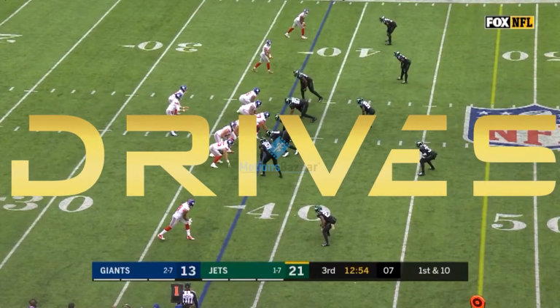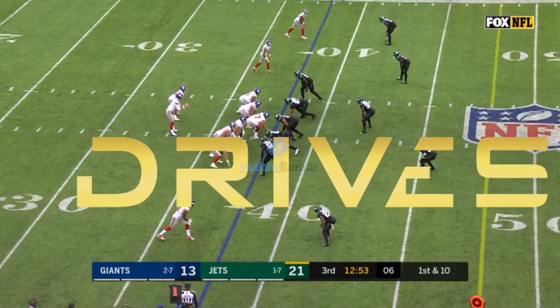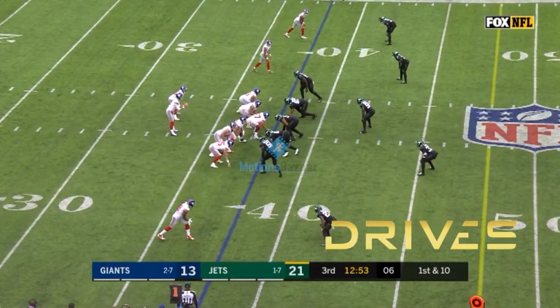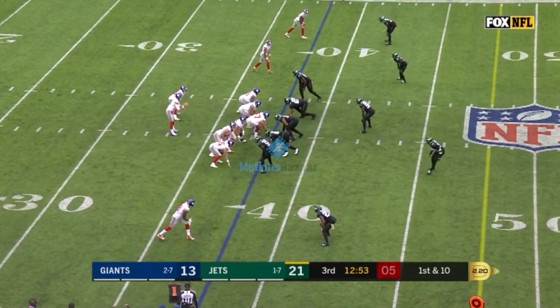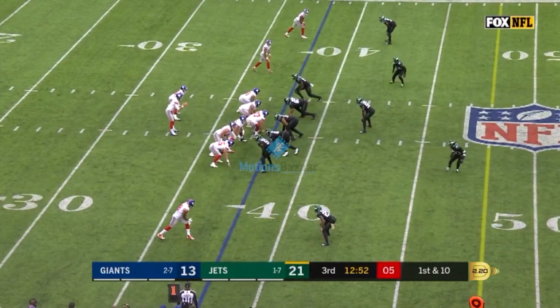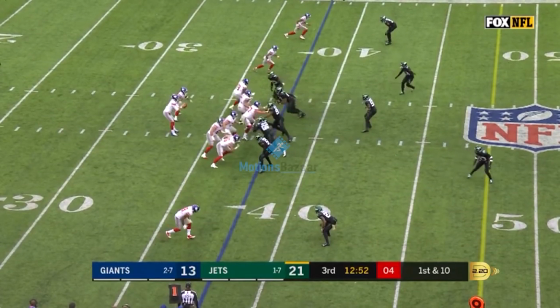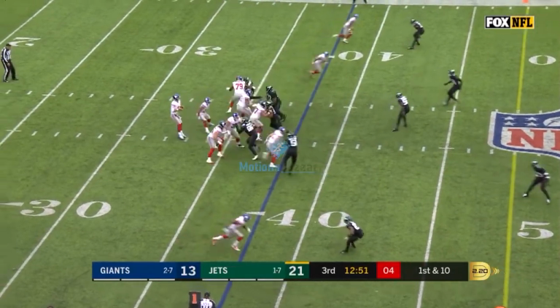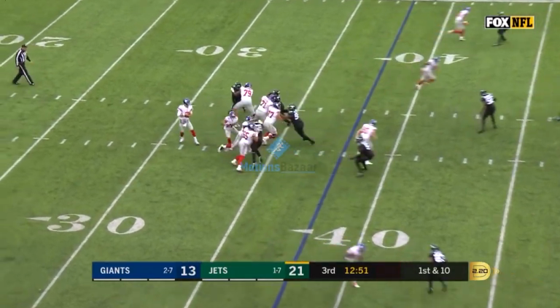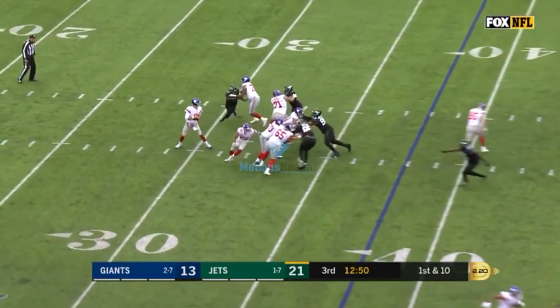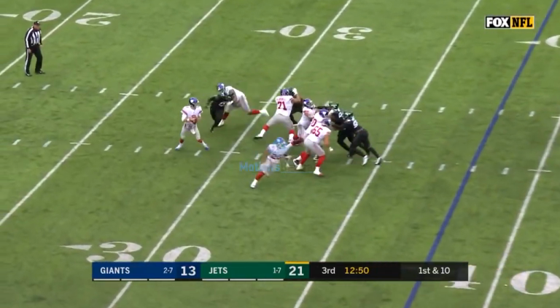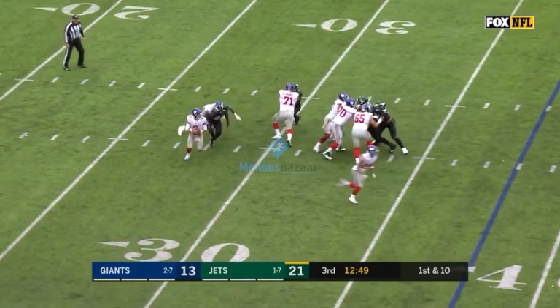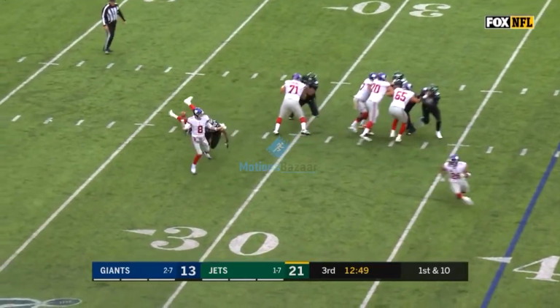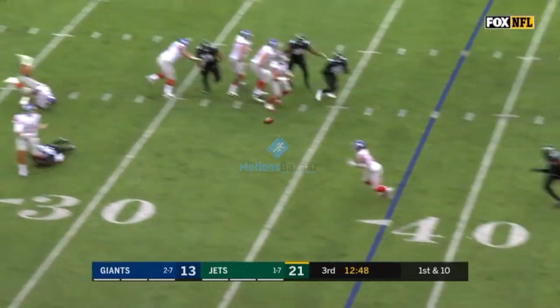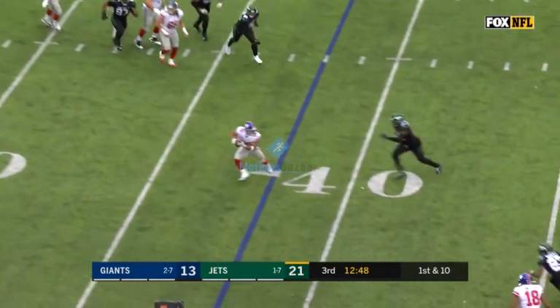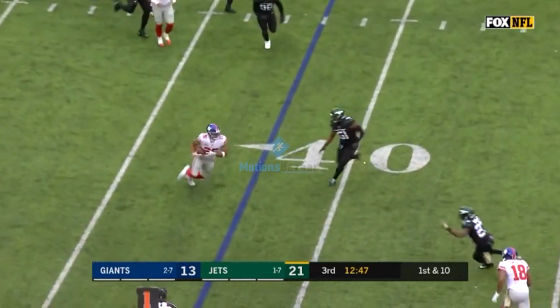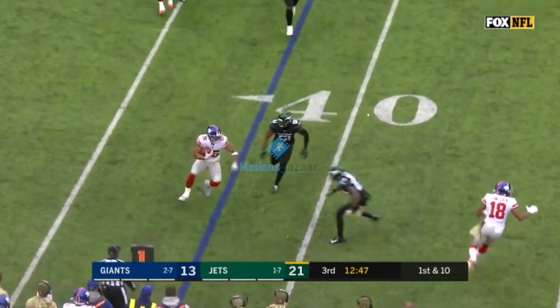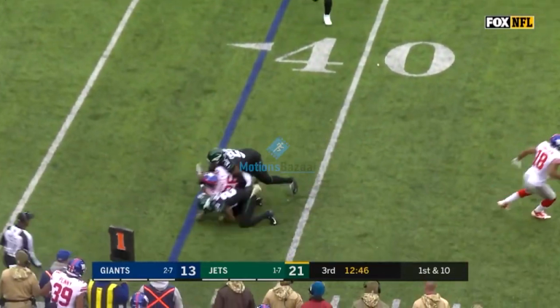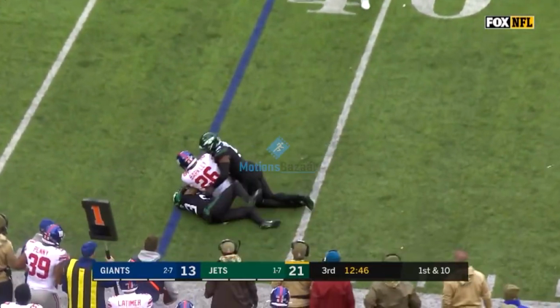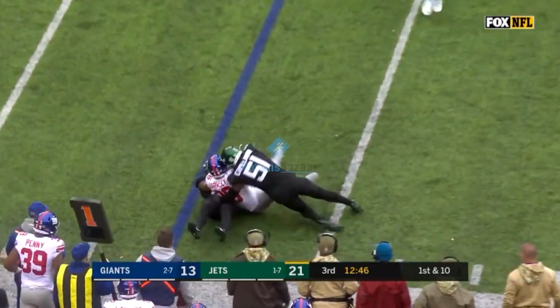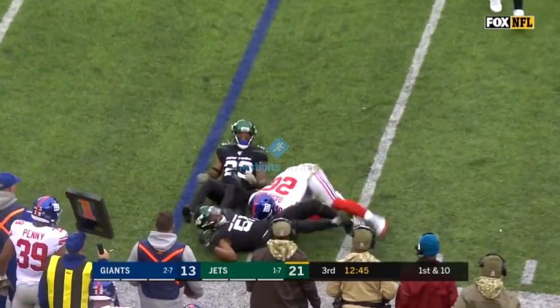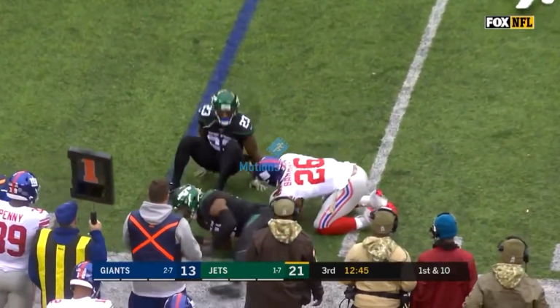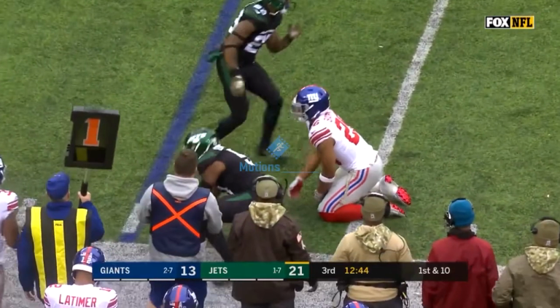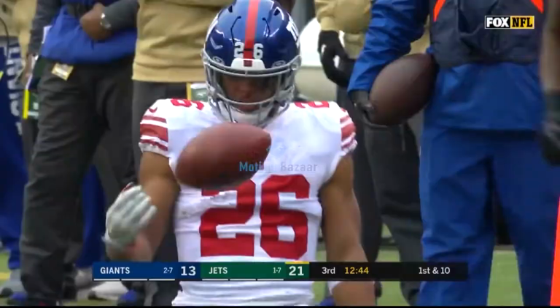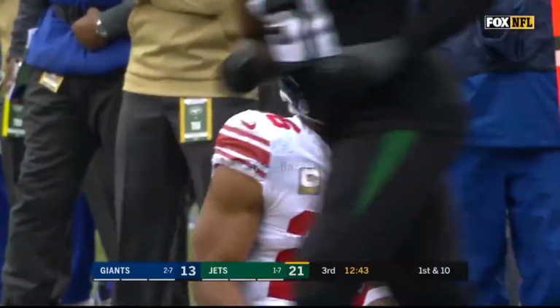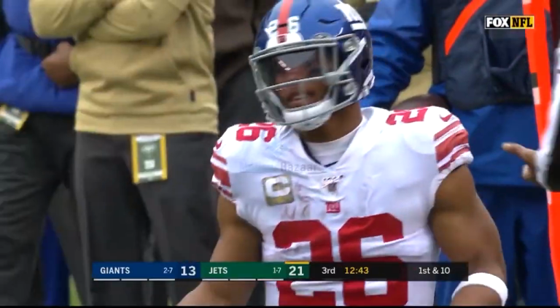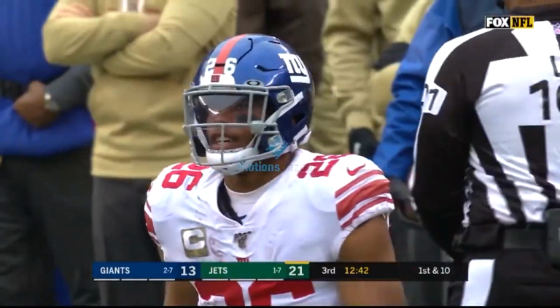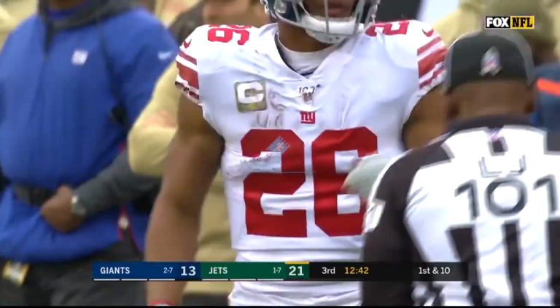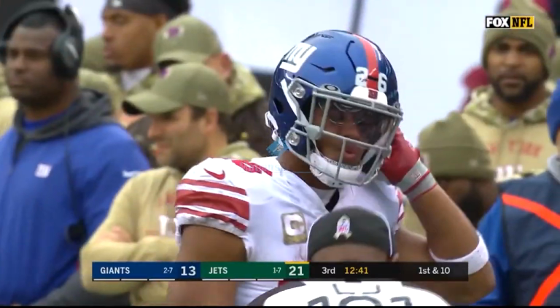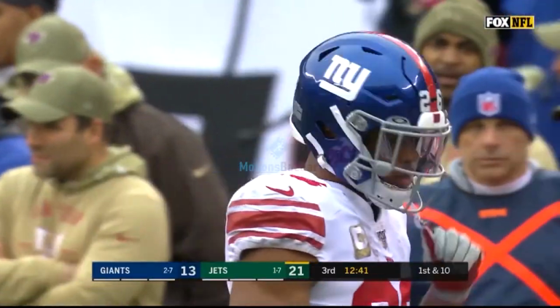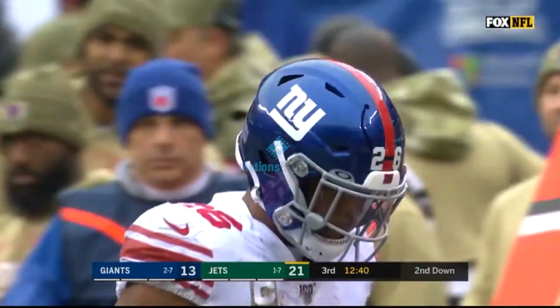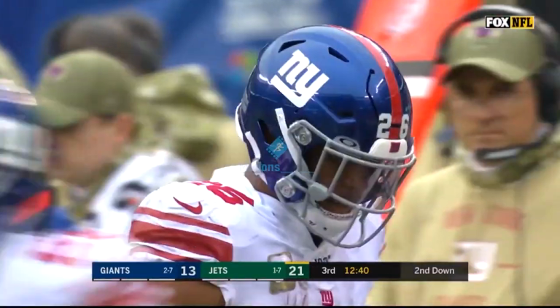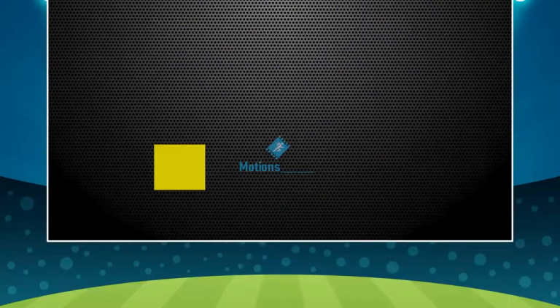Ball at the 38. Jones takes the snap, drops back to pass, flushed out of the pocket, dumps it off to Saquon Barkley, and Barkley gets 1 on the play, brought down at the 39-yard line.